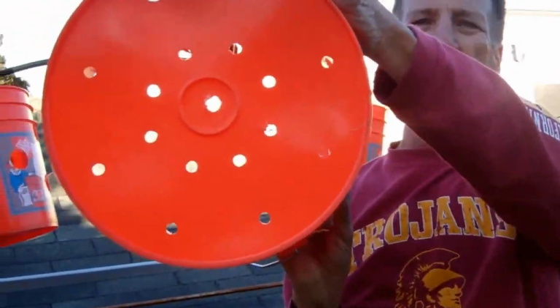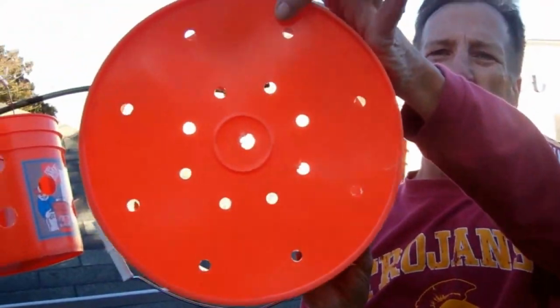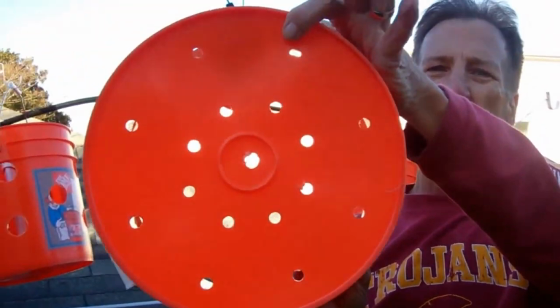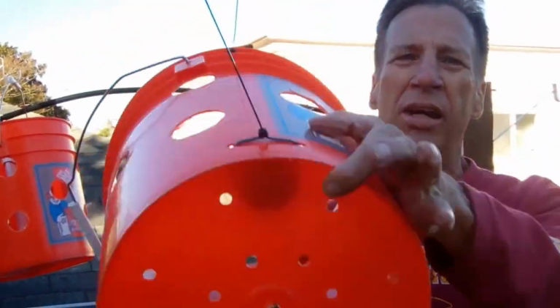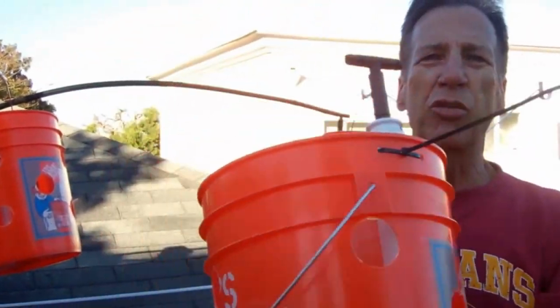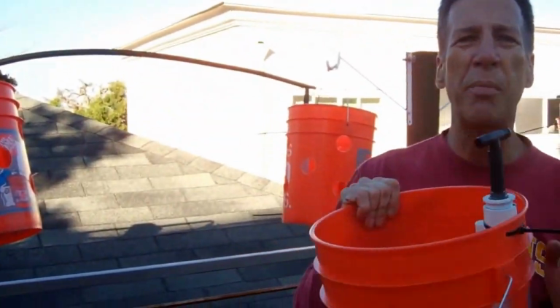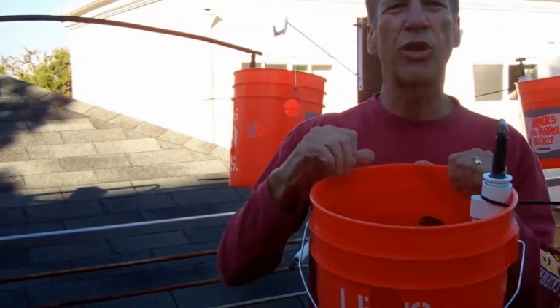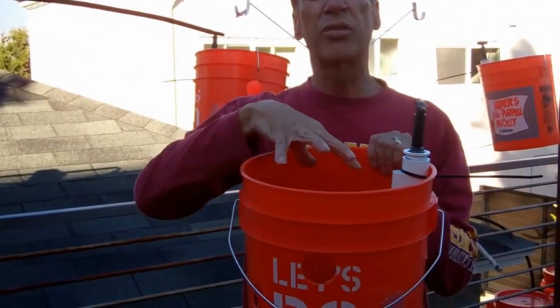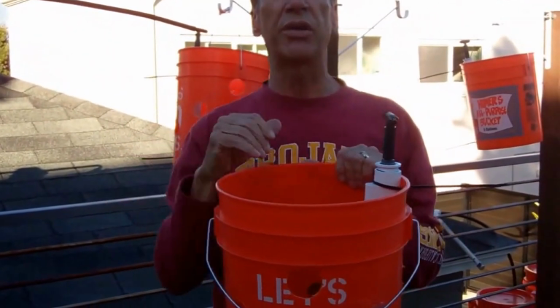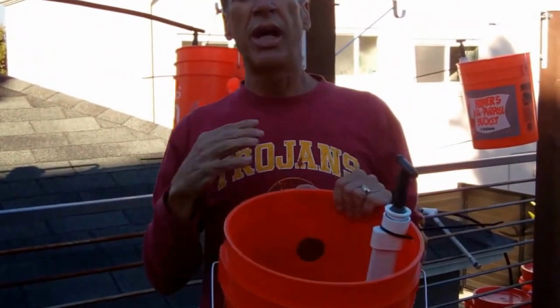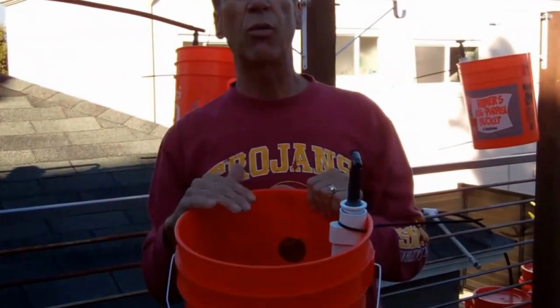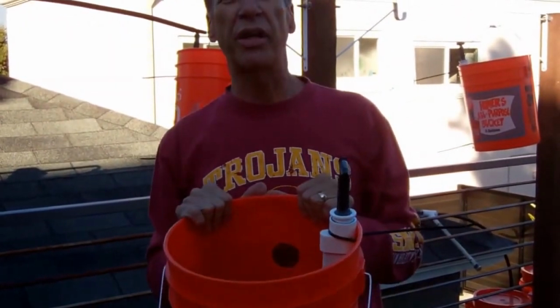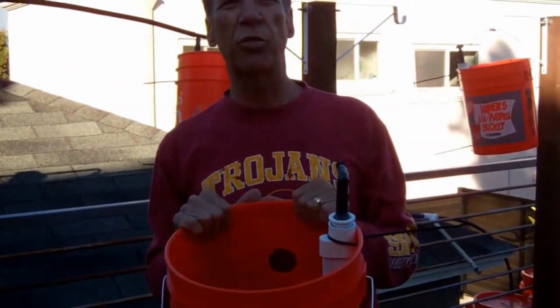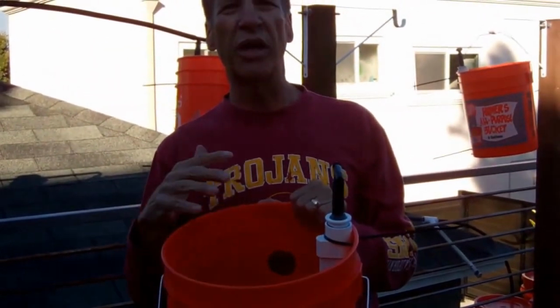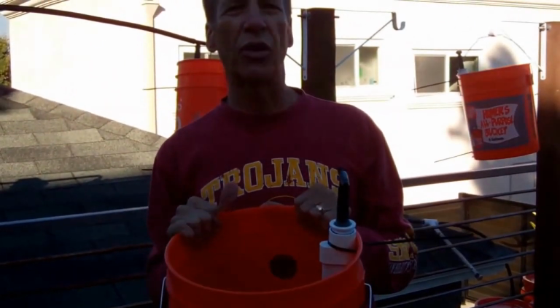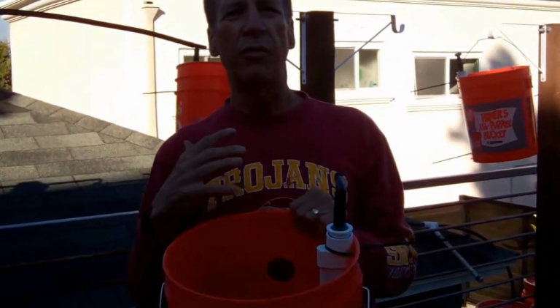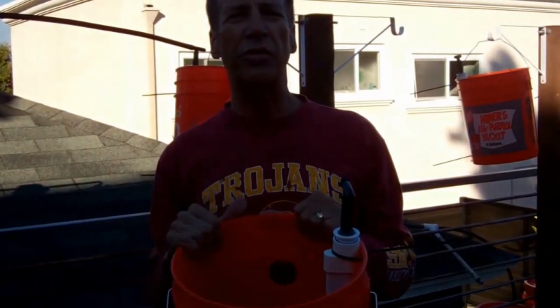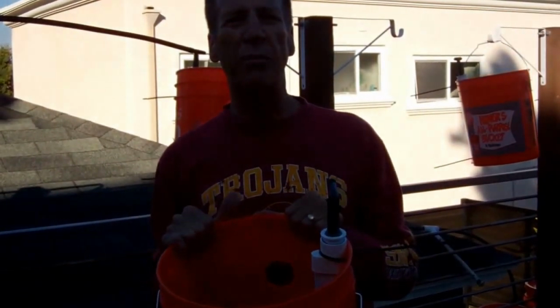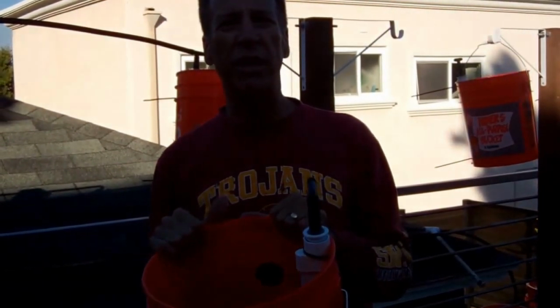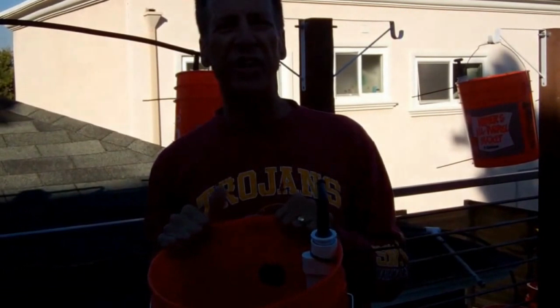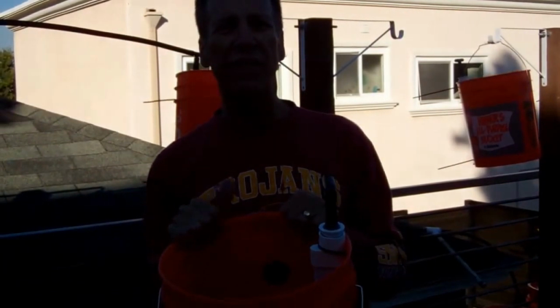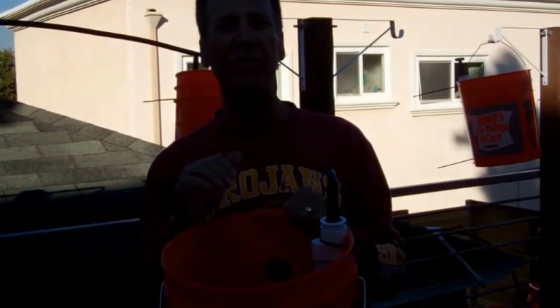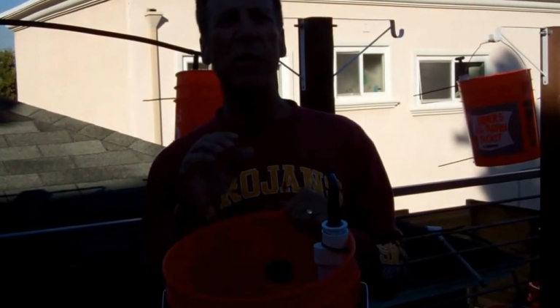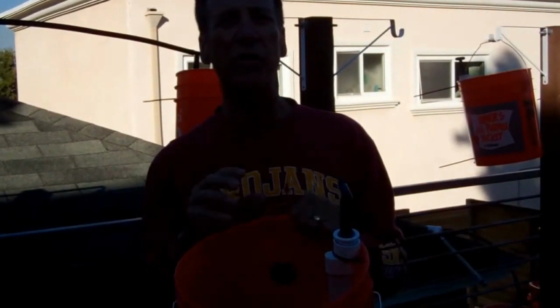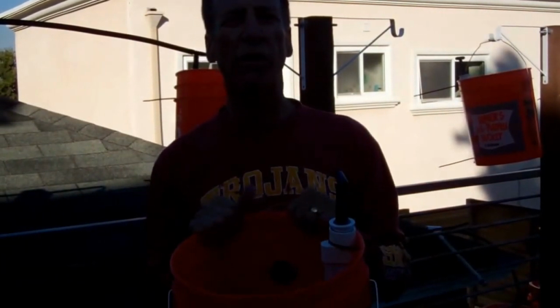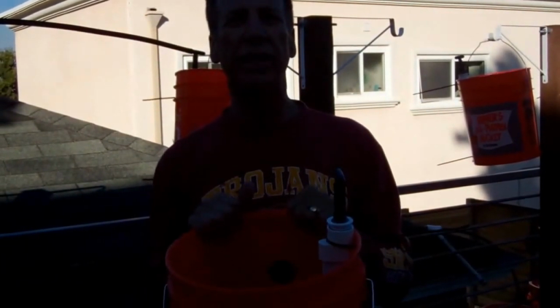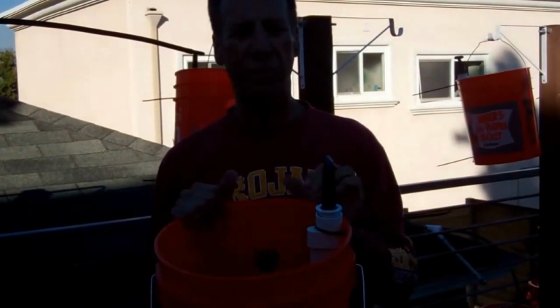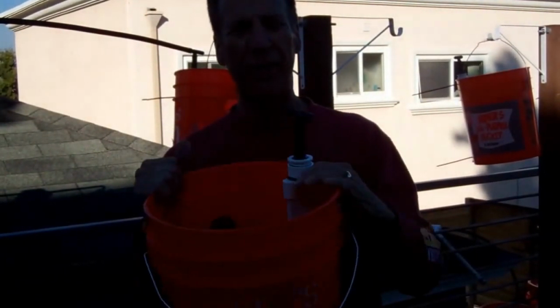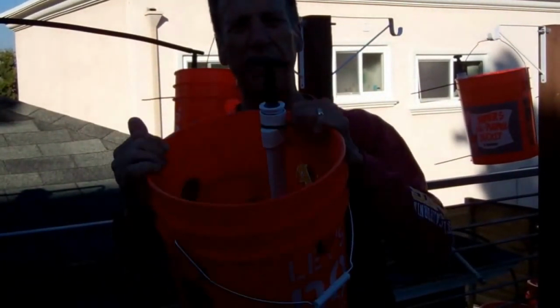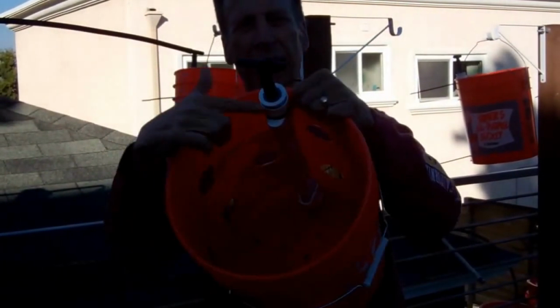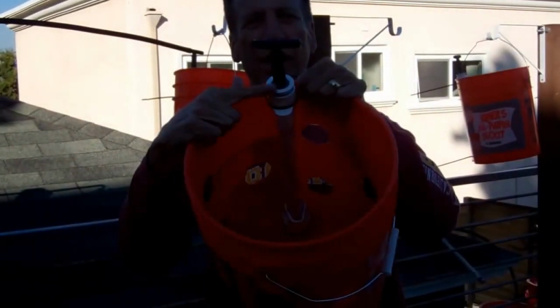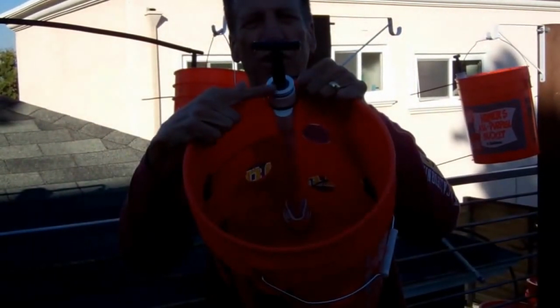Really cool project. We'll come back and show you what it looks like with everything watering and vegetables growing in it. This is Rob from Intelligent Irrigation, LLC, reminding you to water the intelligent way with the AquaJet.